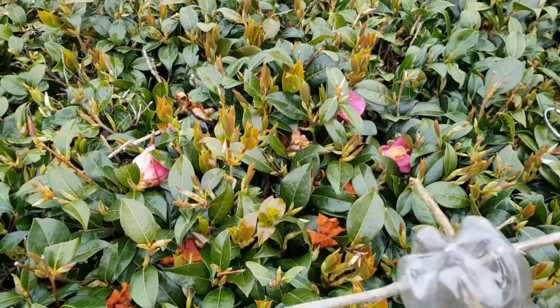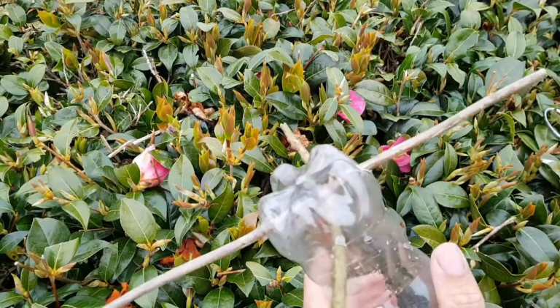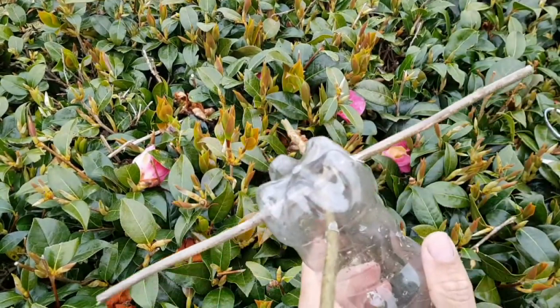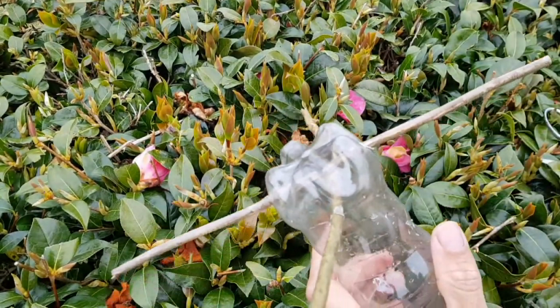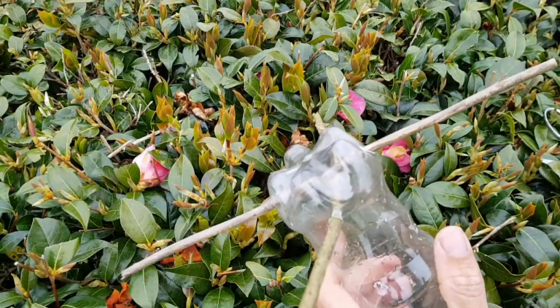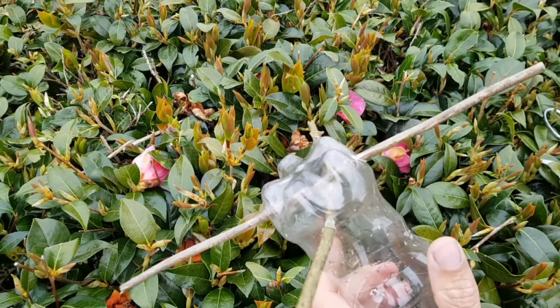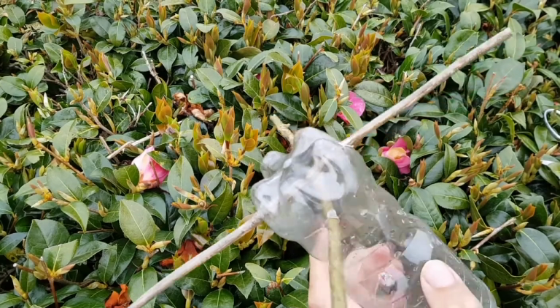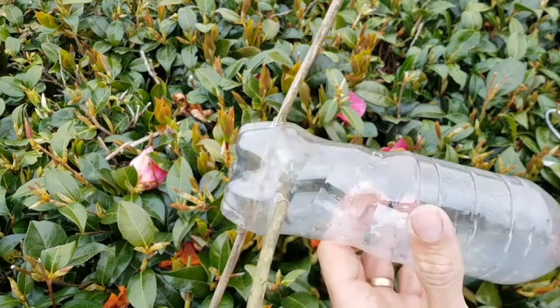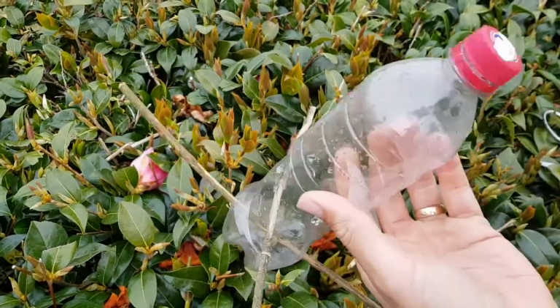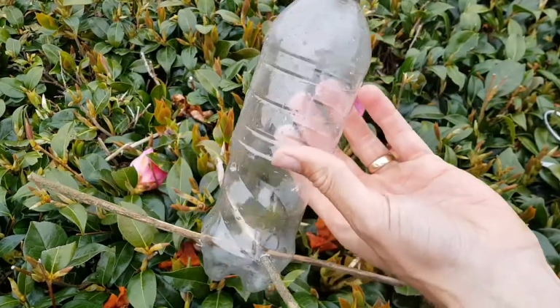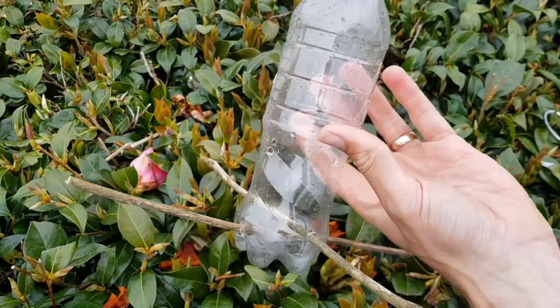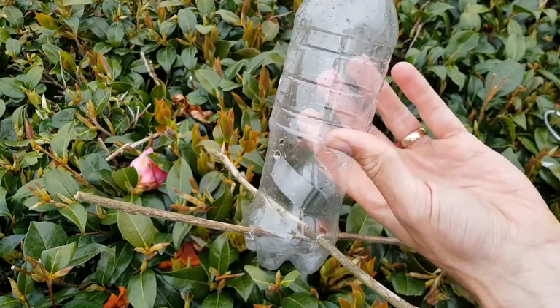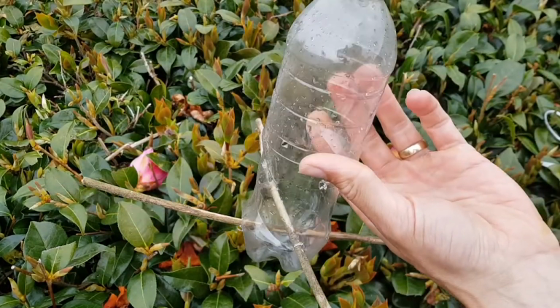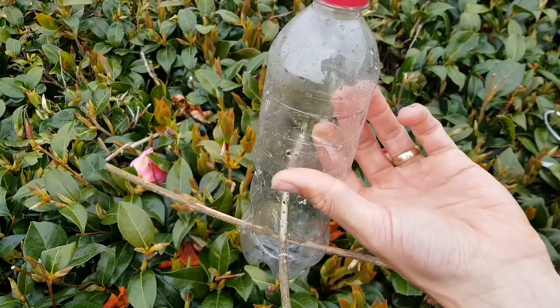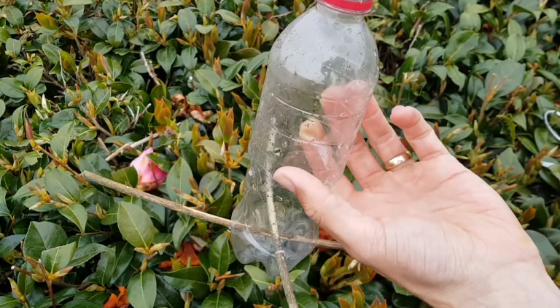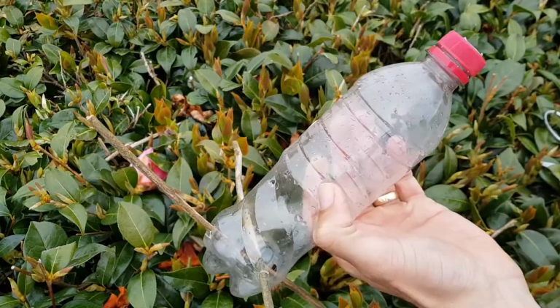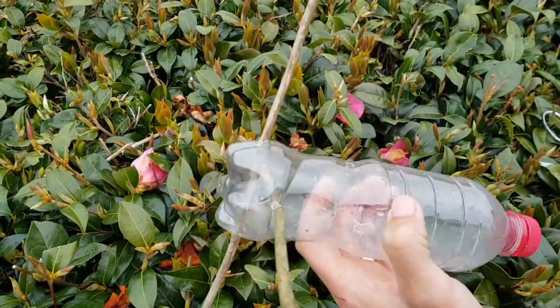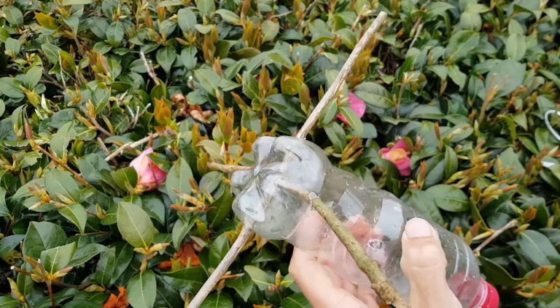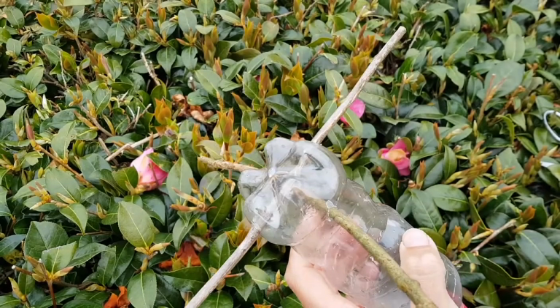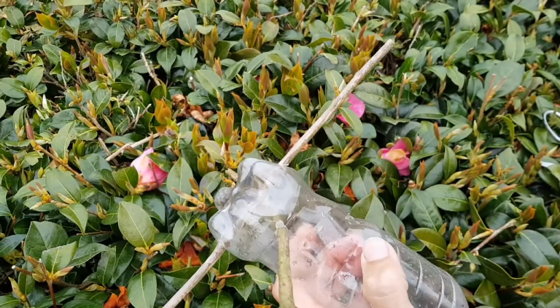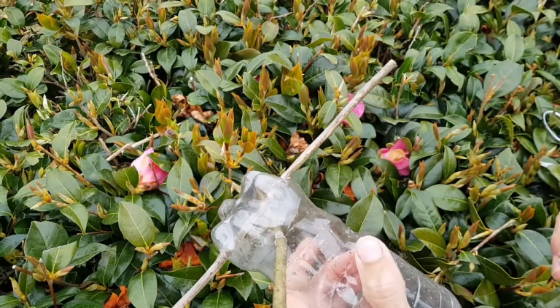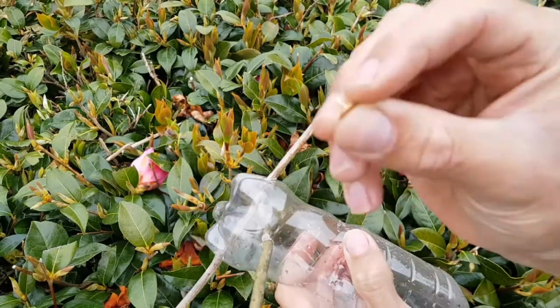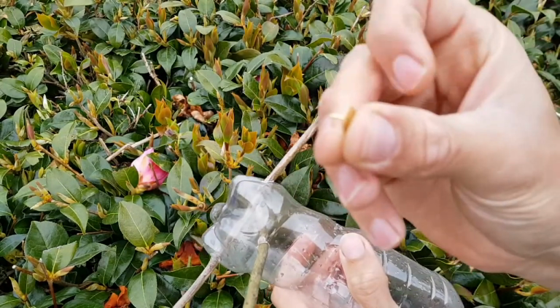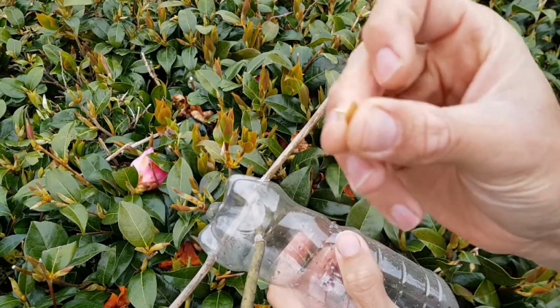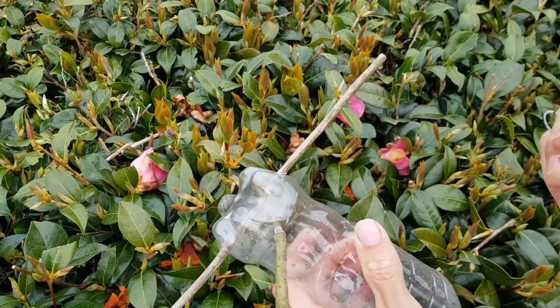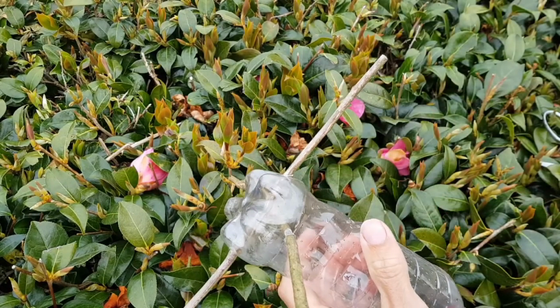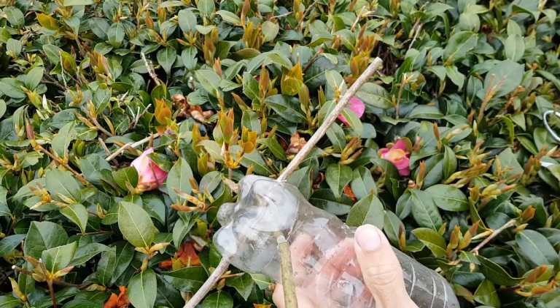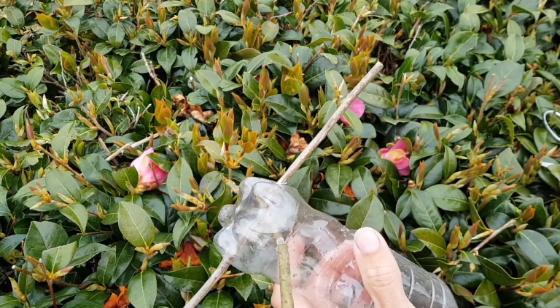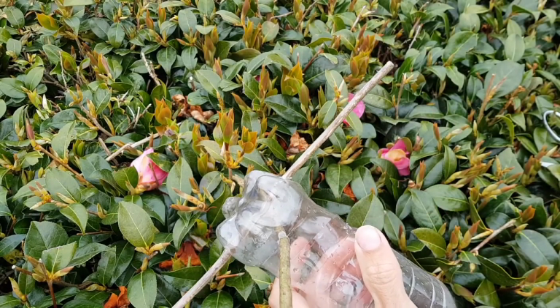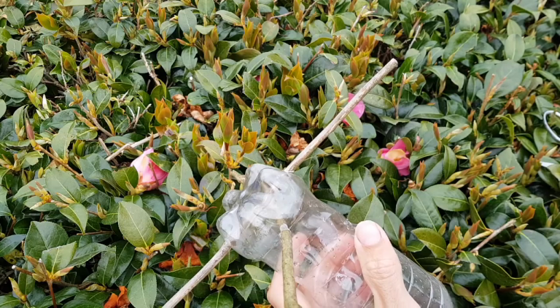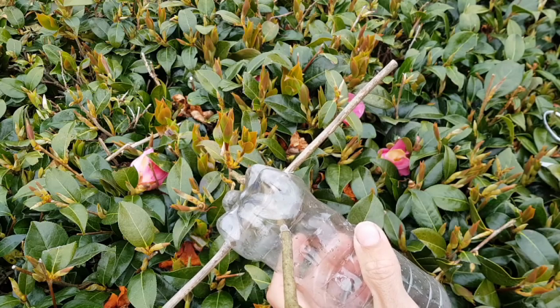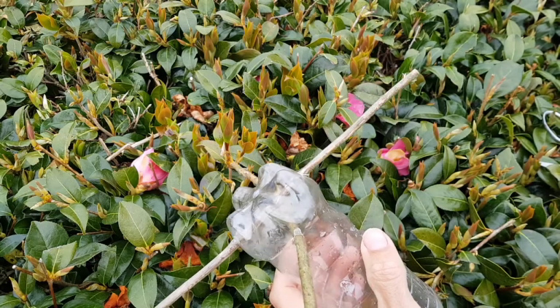Now we just need to make one final hole at the bottom. The purpose of this is to let any water drain out that might come in through the holes on the side. Same as all the others — take your drawing pin, make a tiny little pilot hole, and then widen it with the scissors, being really careful.